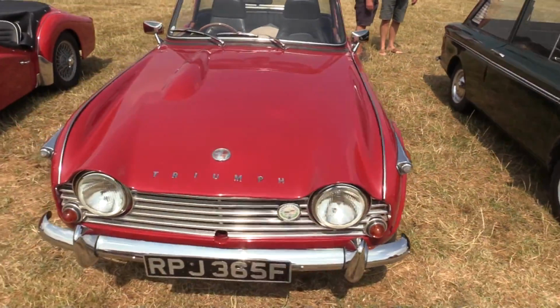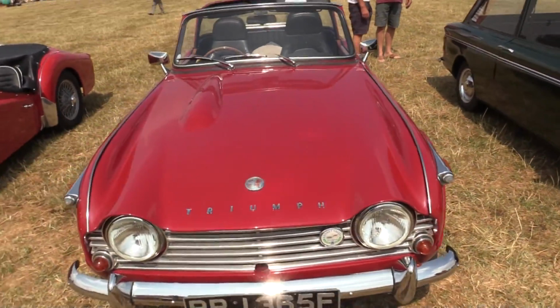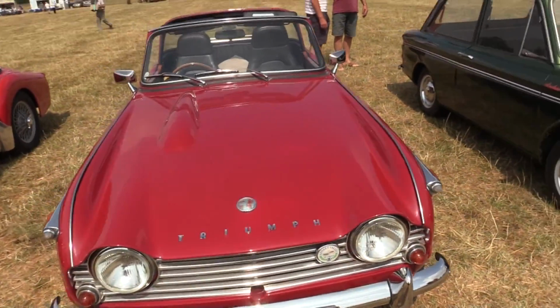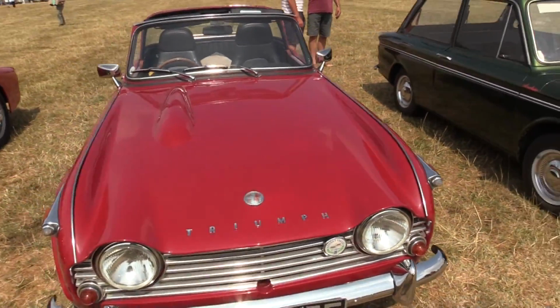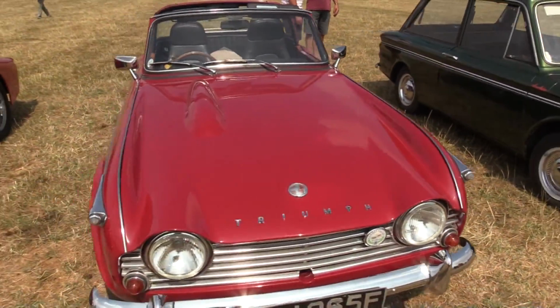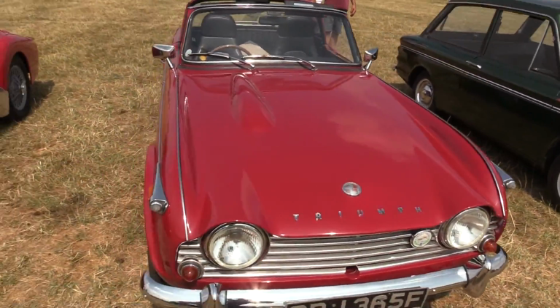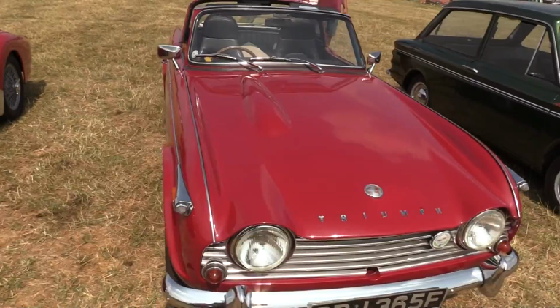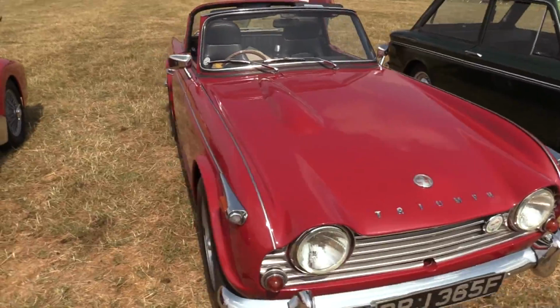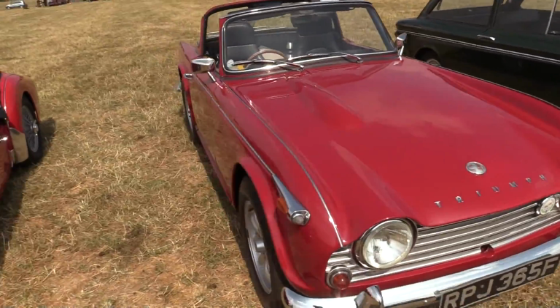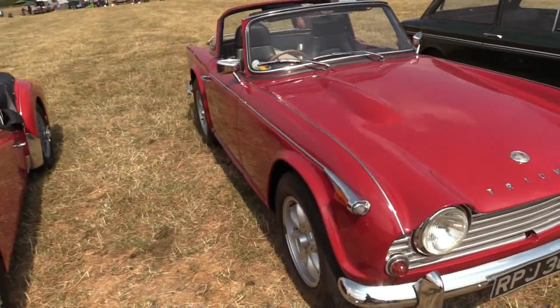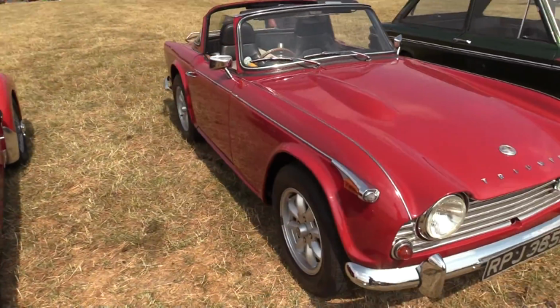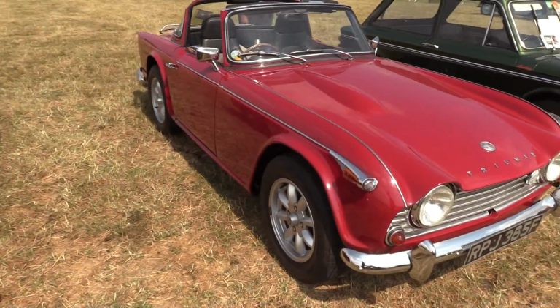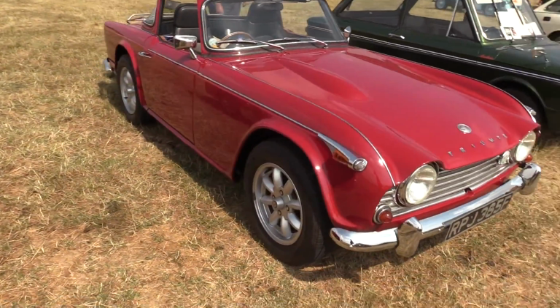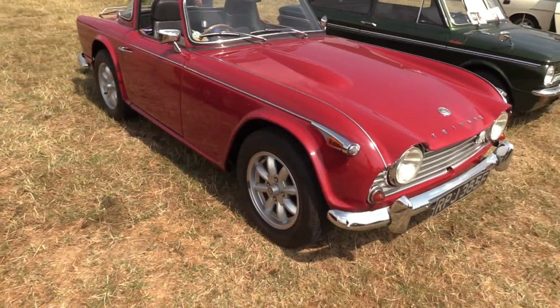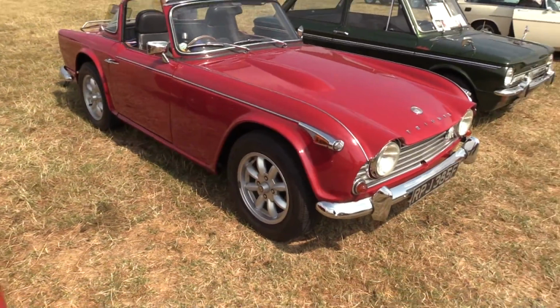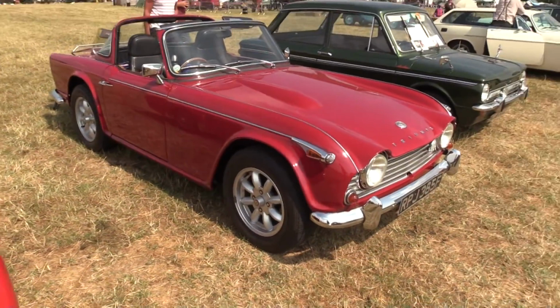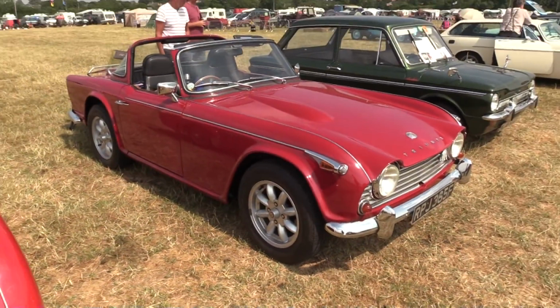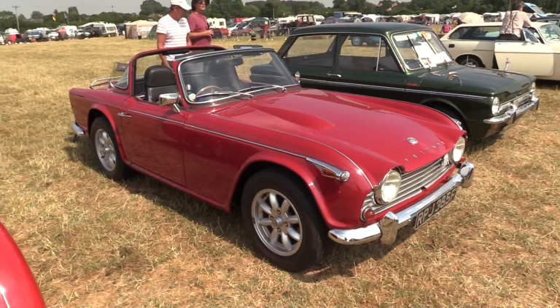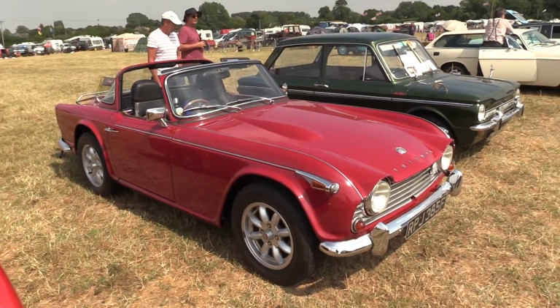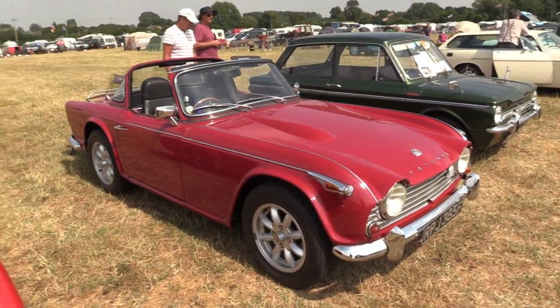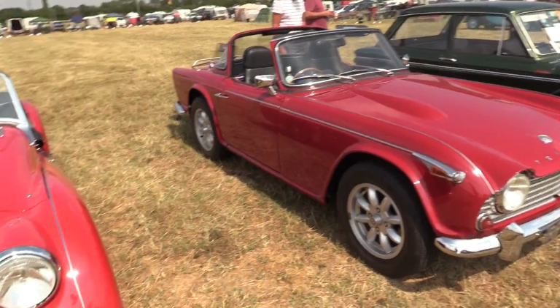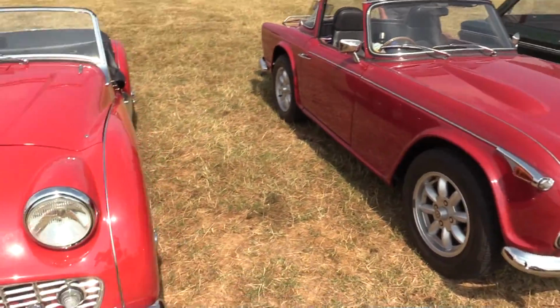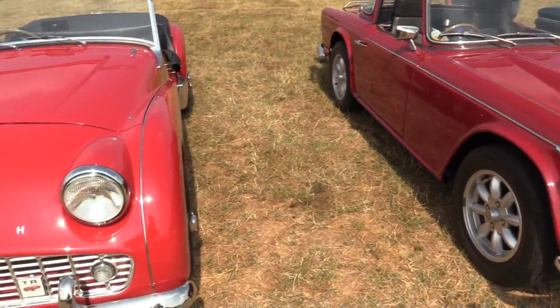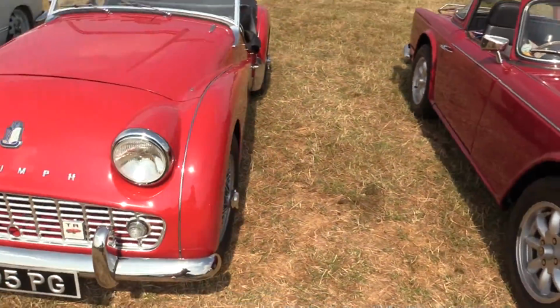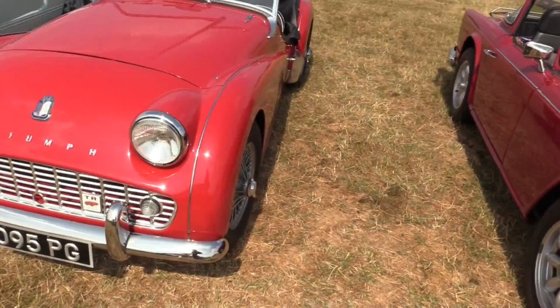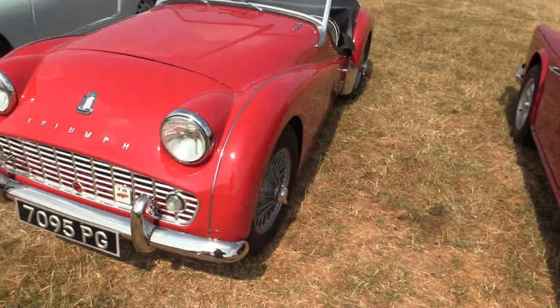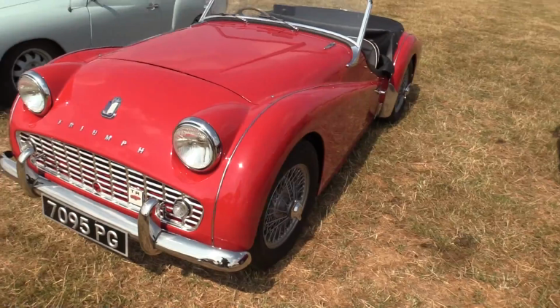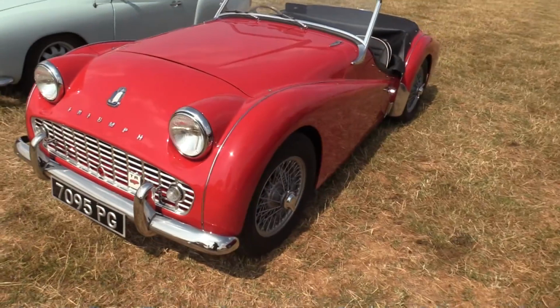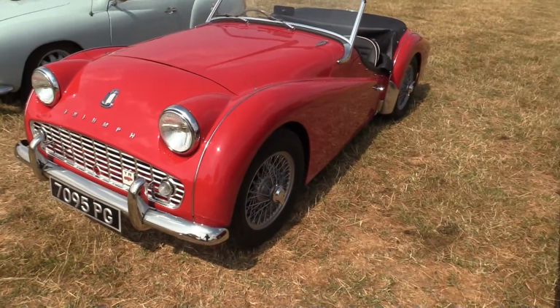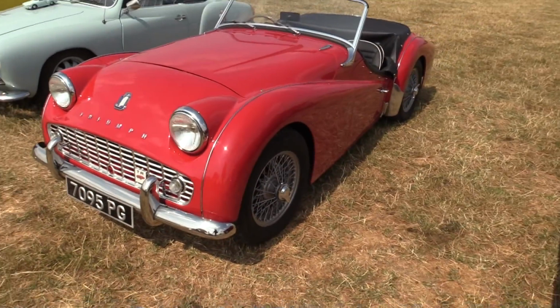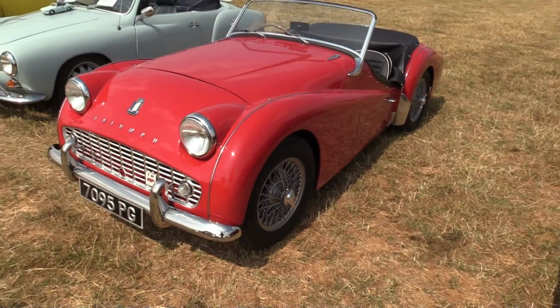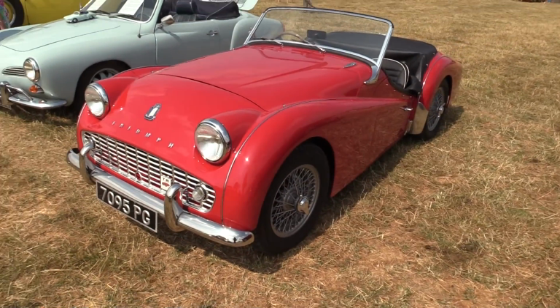Now, Triumph. I'll feed in the front of the TR4. Triumph TR.